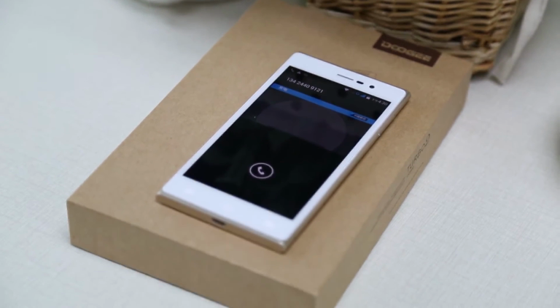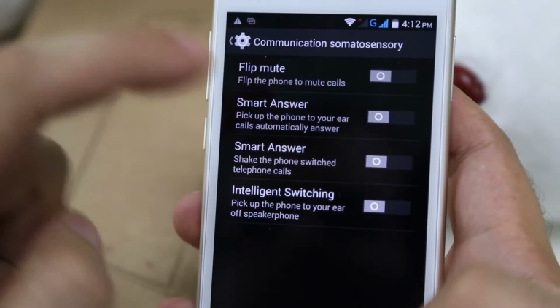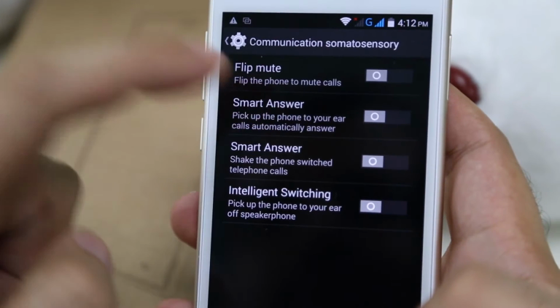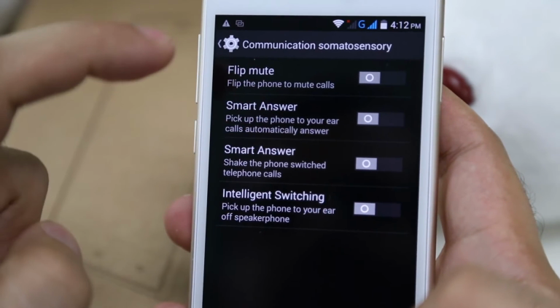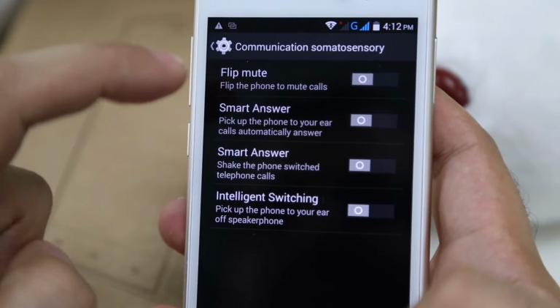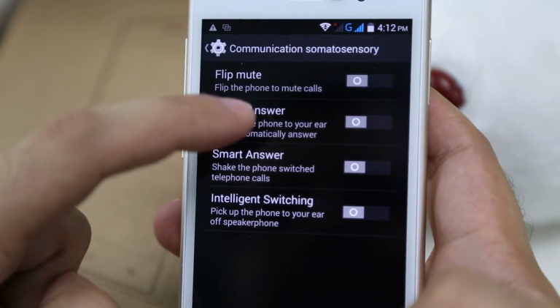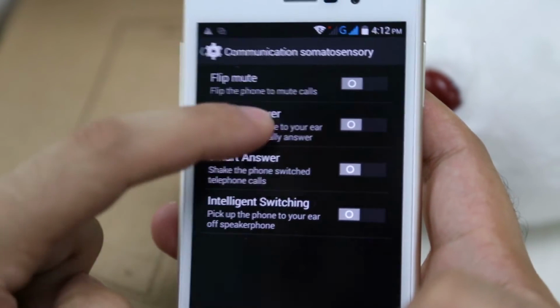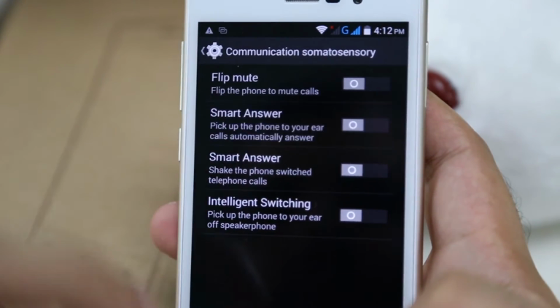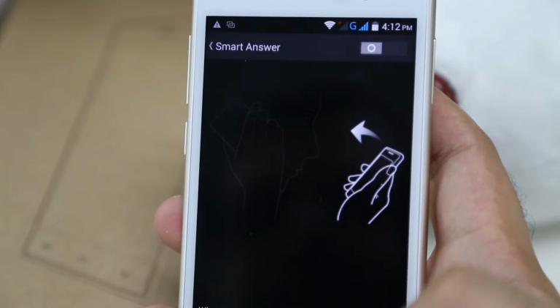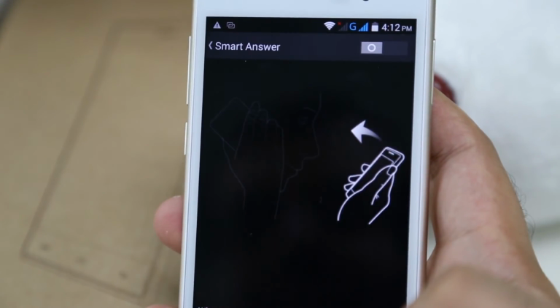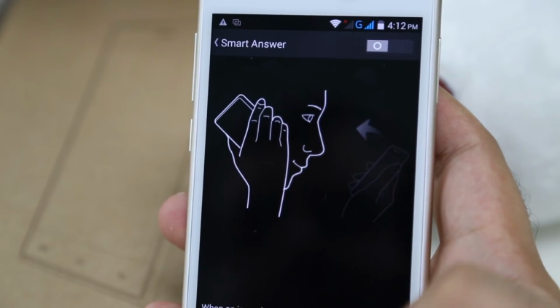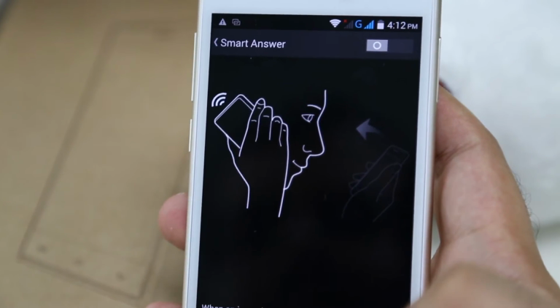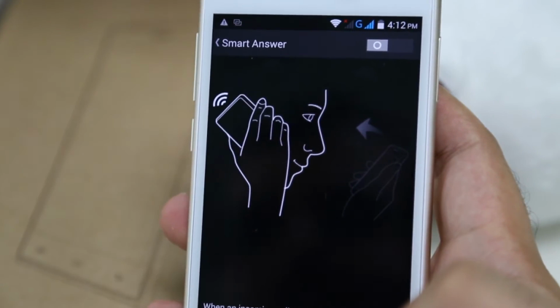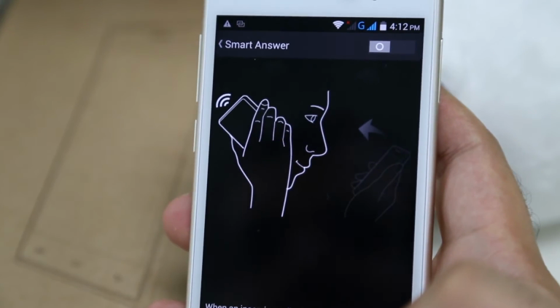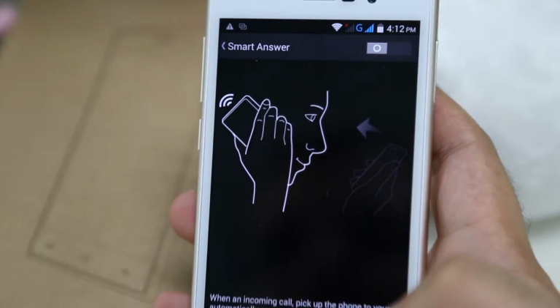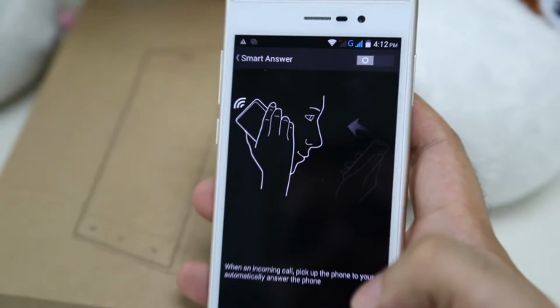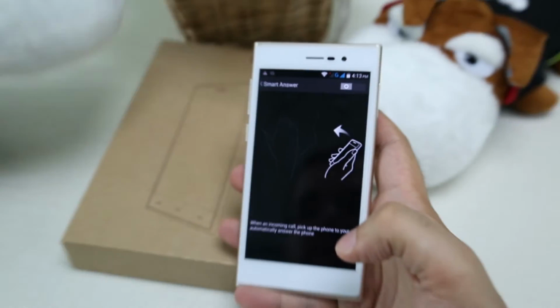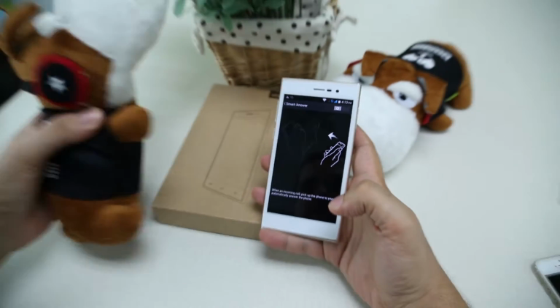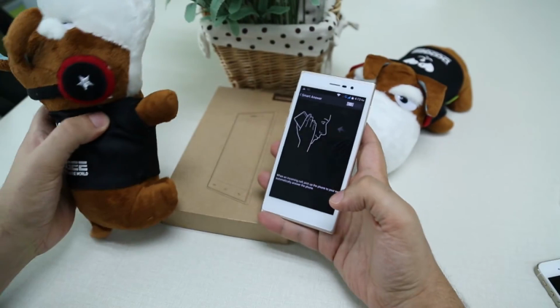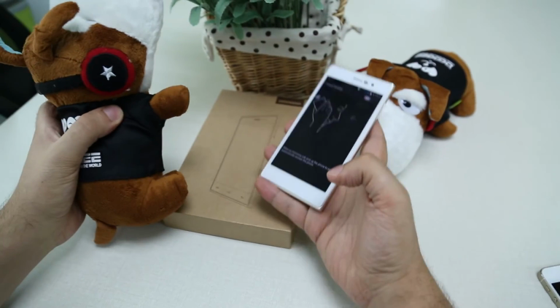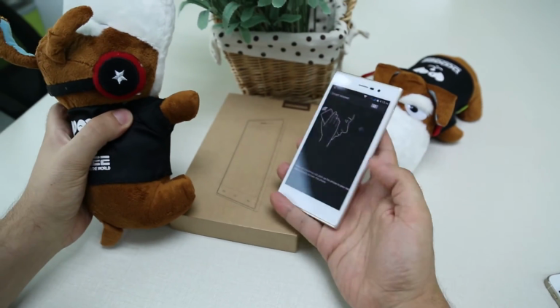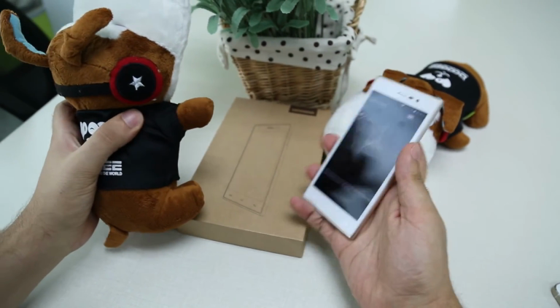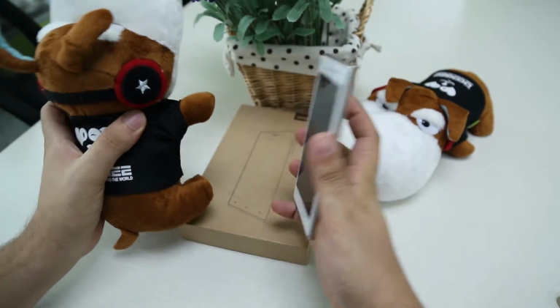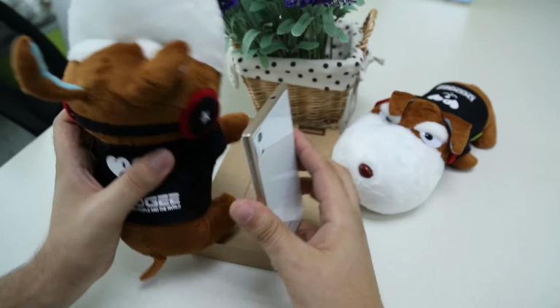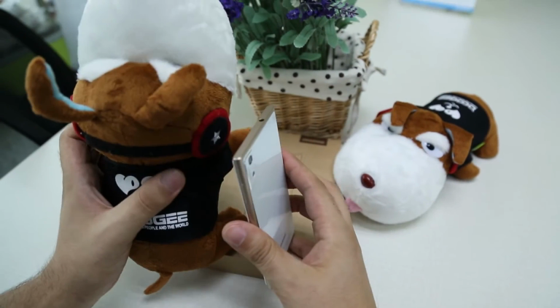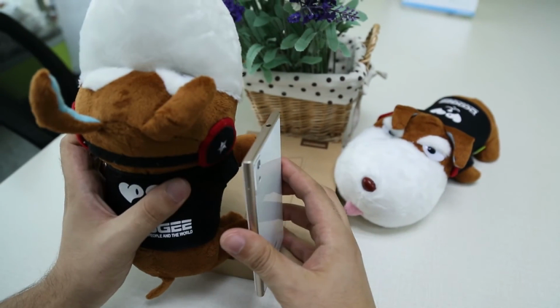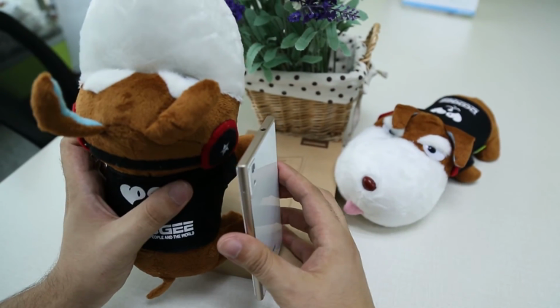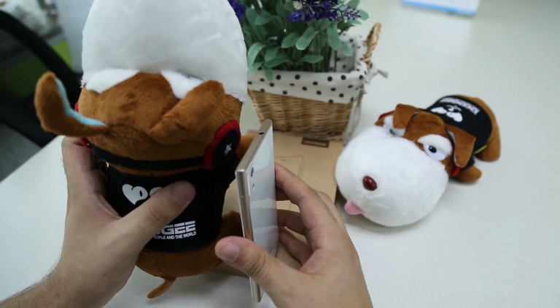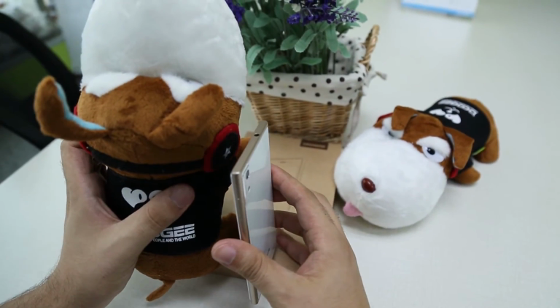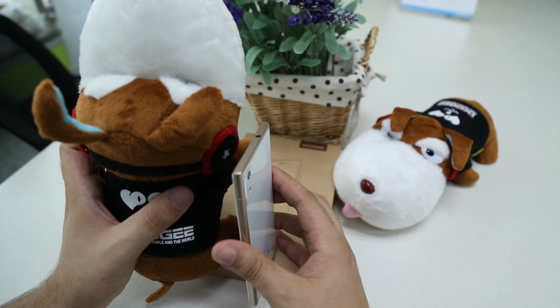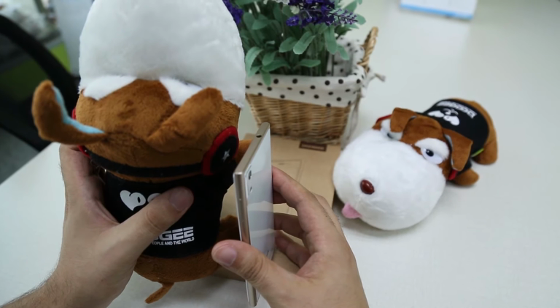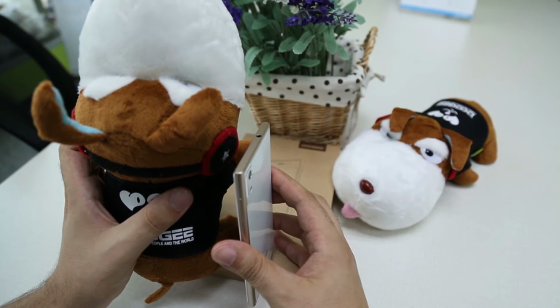The second one is Smart Answer. What this means is that when you get a phone call, all you have to do is just put the phone next to your ear and the phone will automatically pick up the call for you.